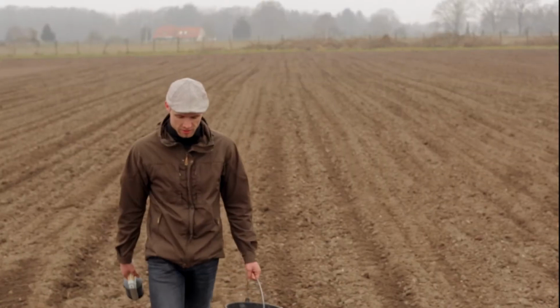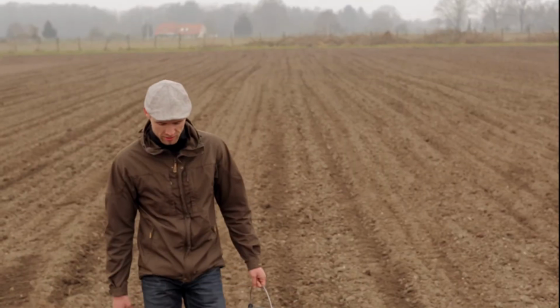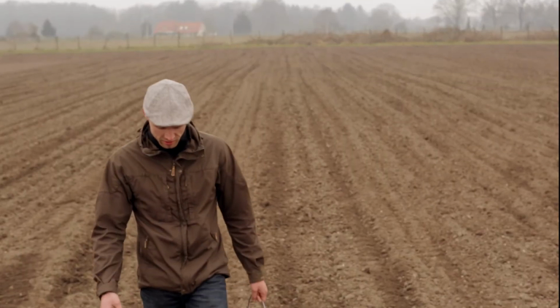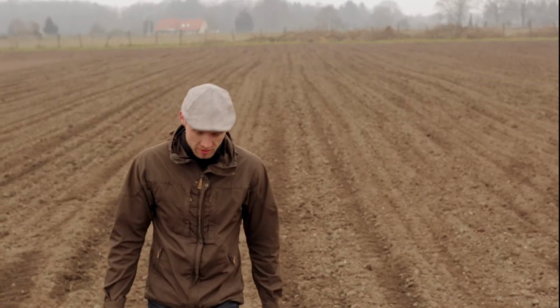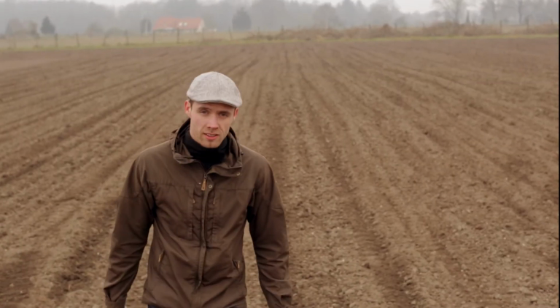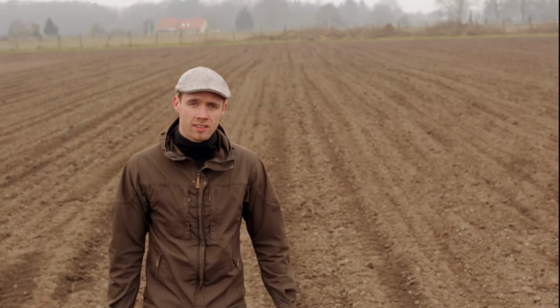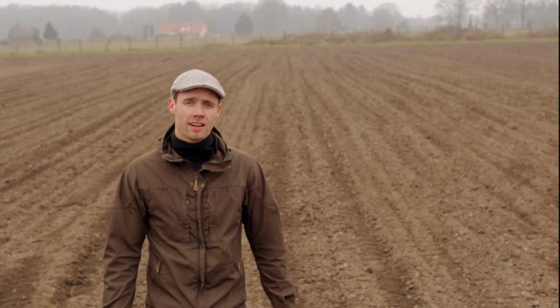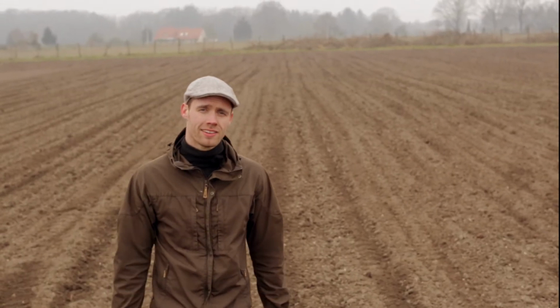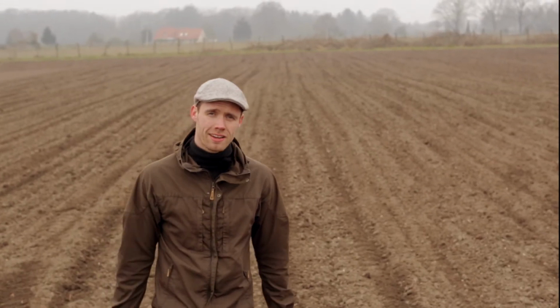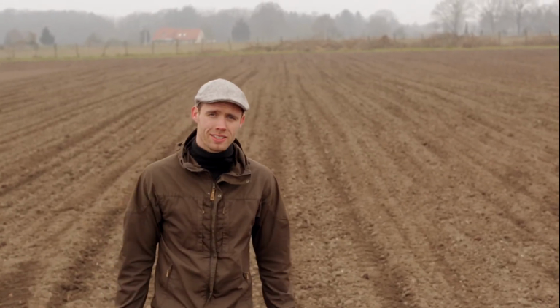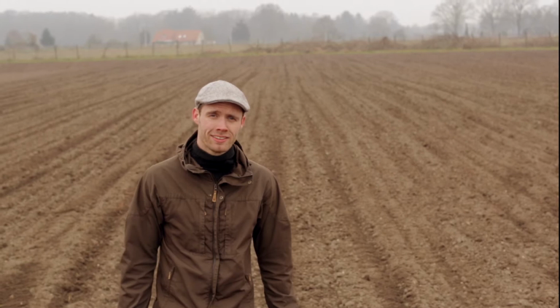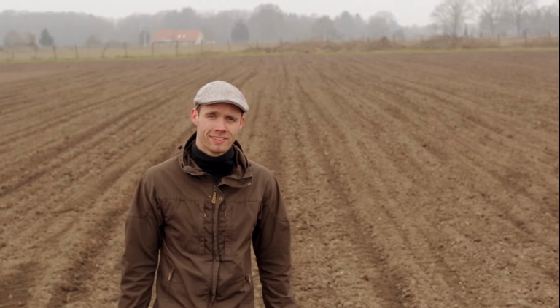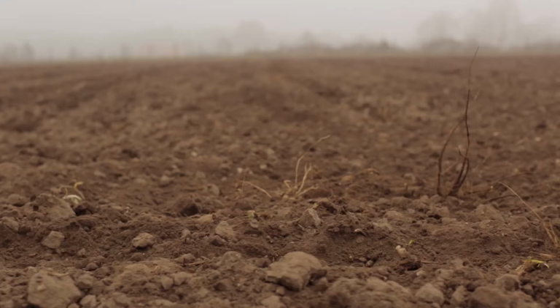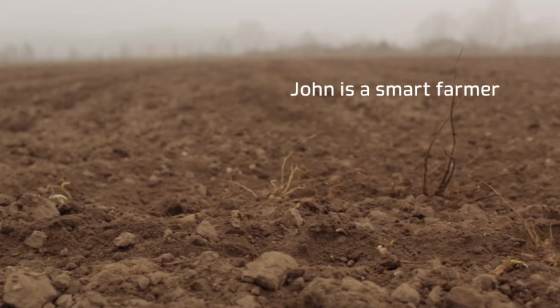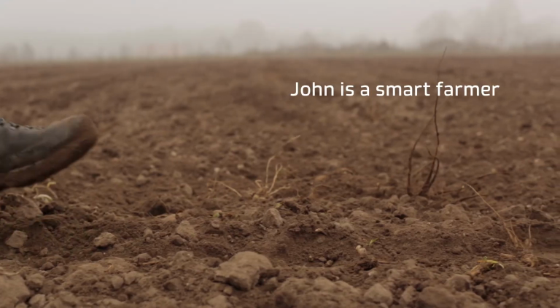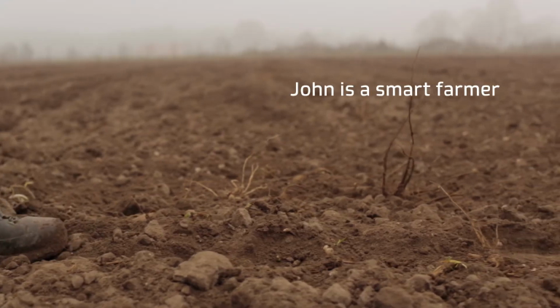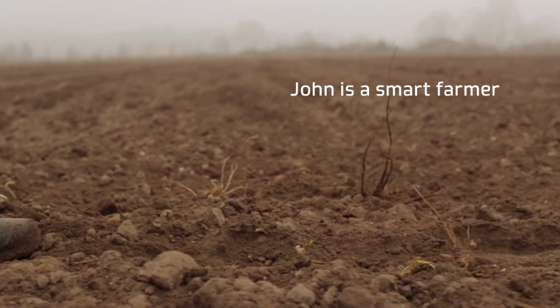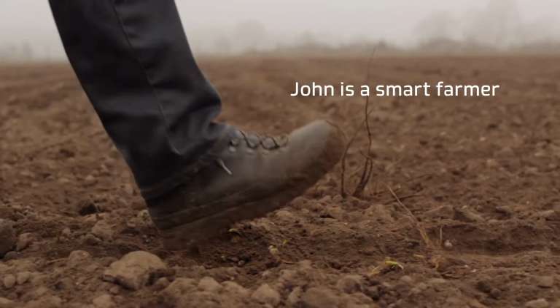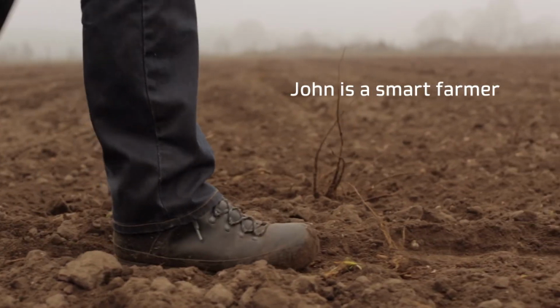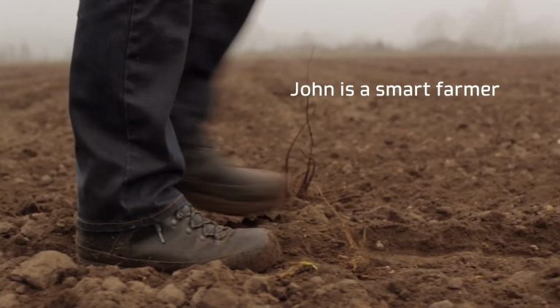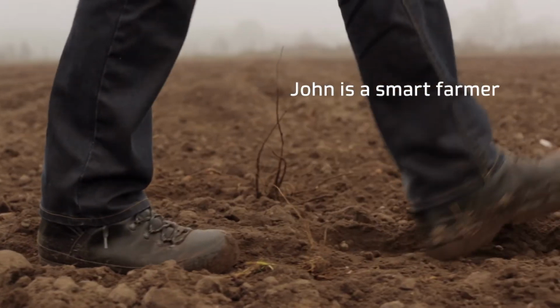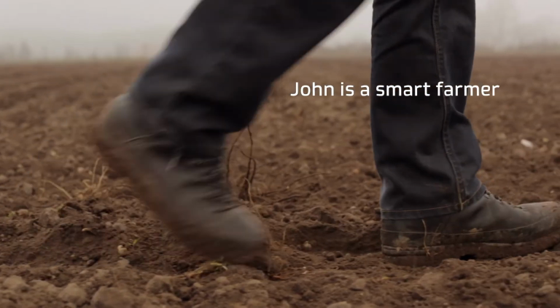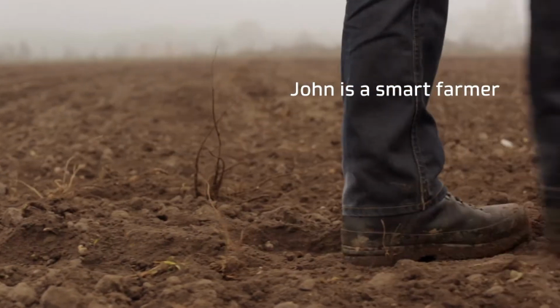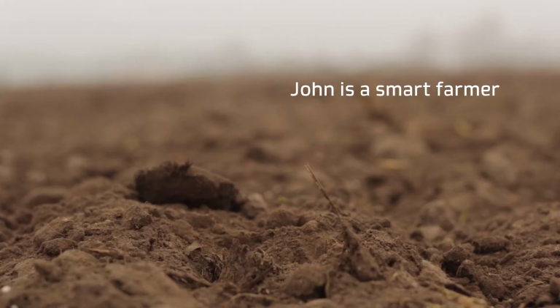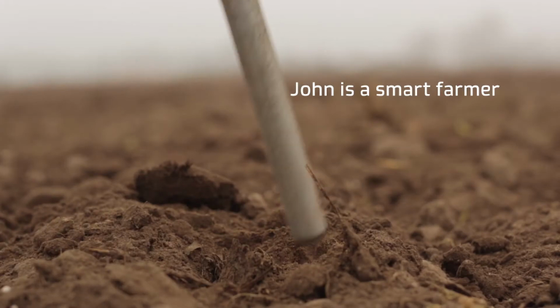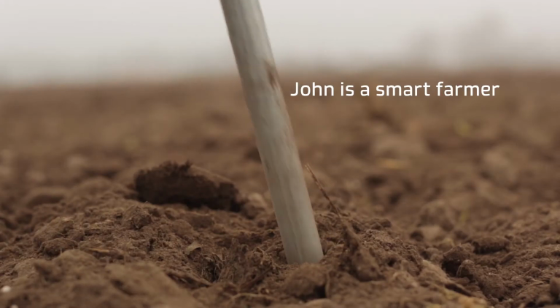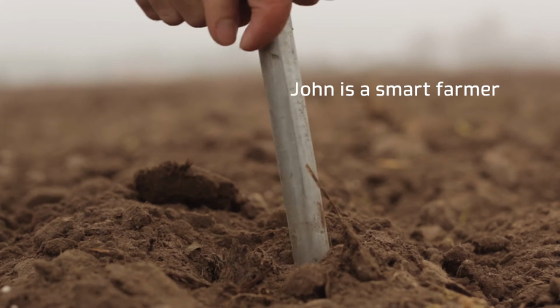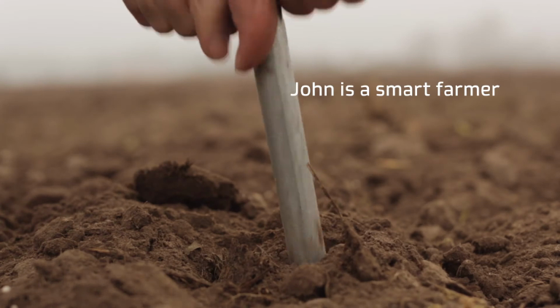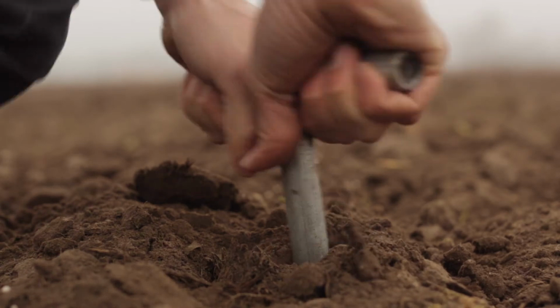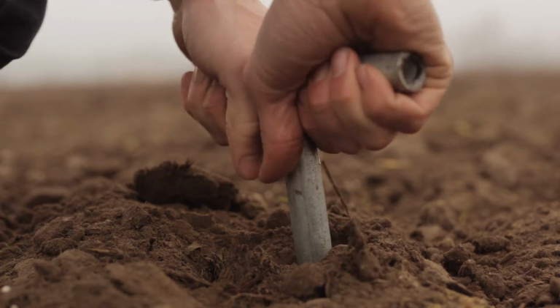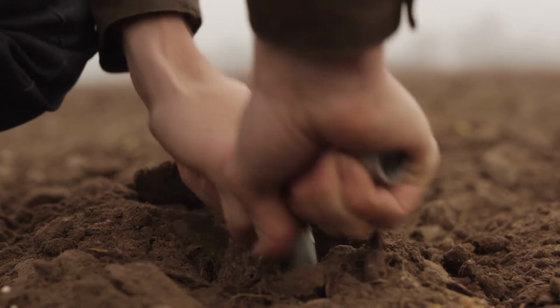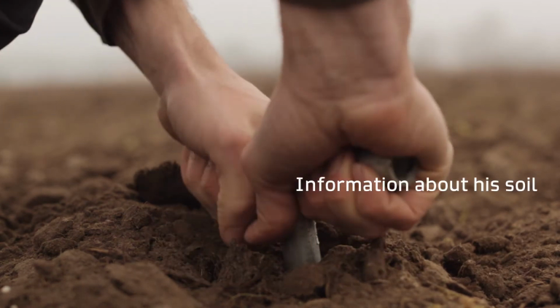This is John. Hi, I'm John. John is a smart farmer. He loves a good yield. That's why he needs to know more about his soil.